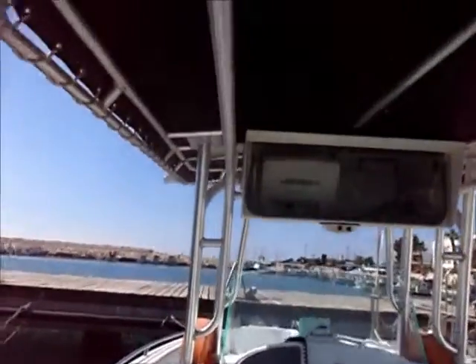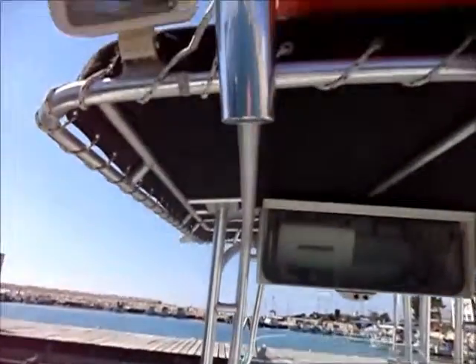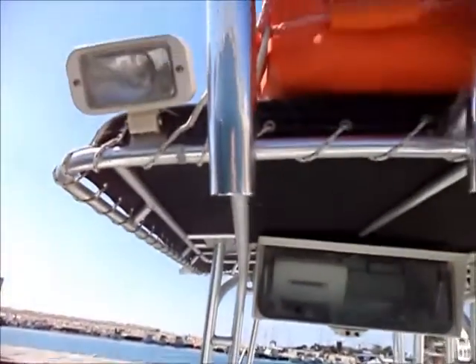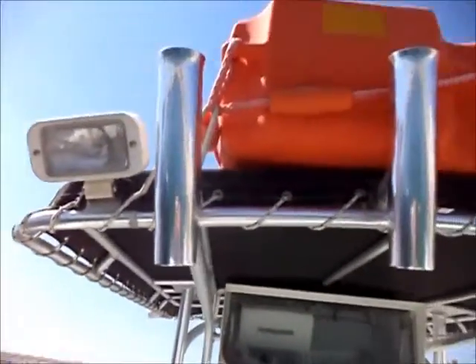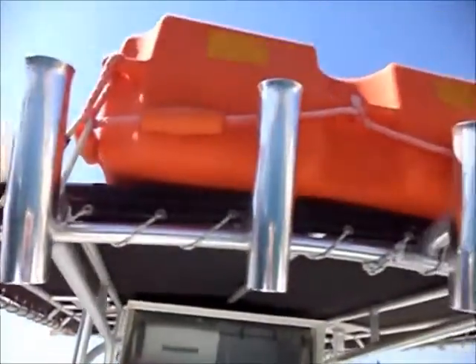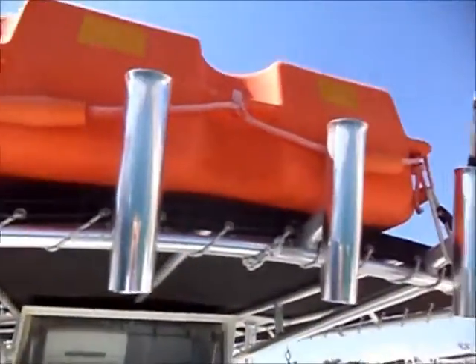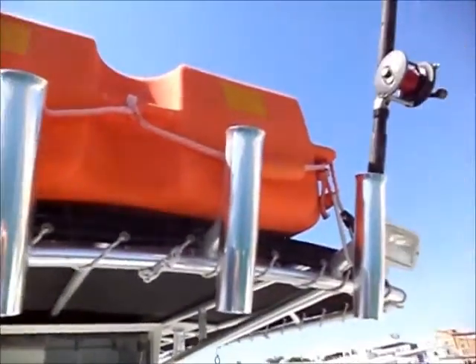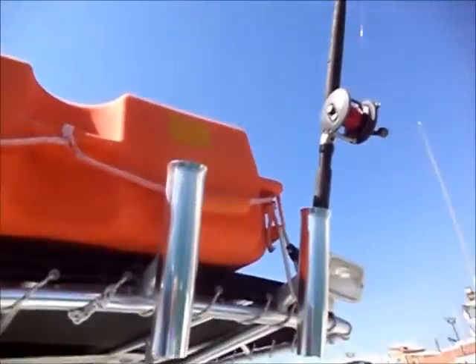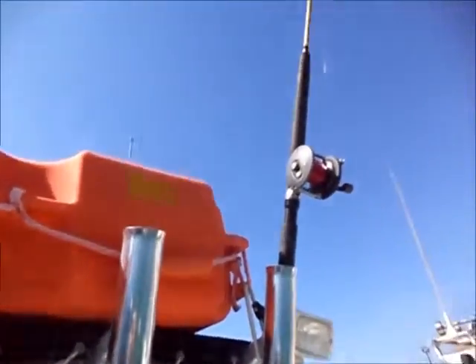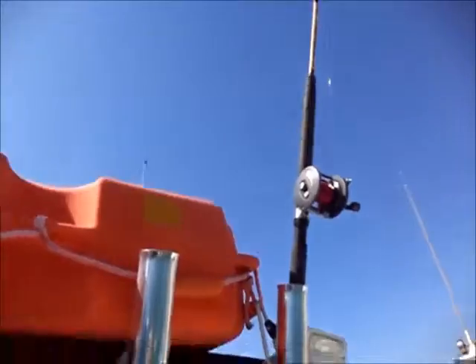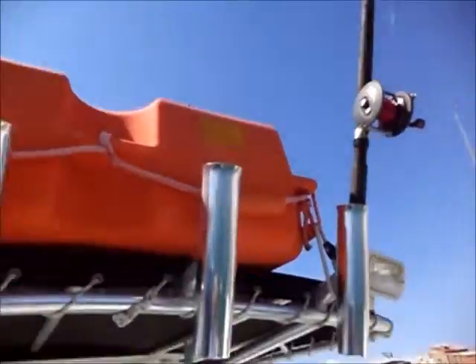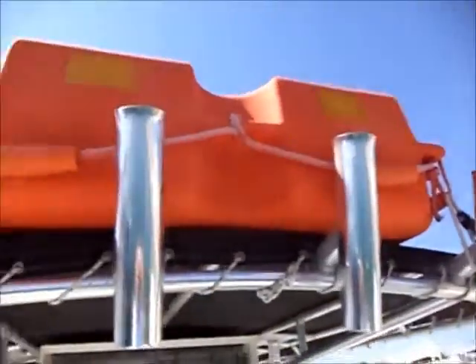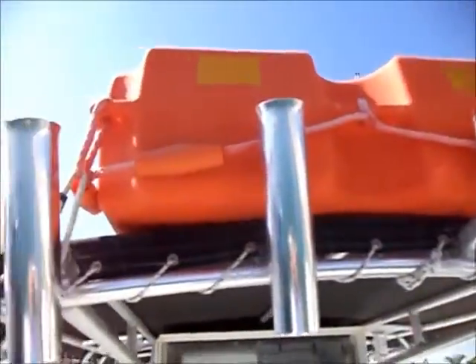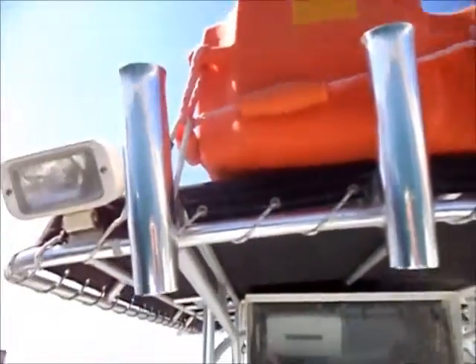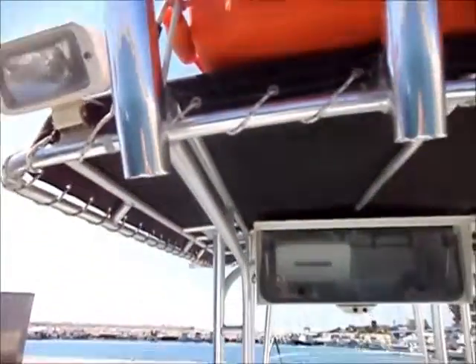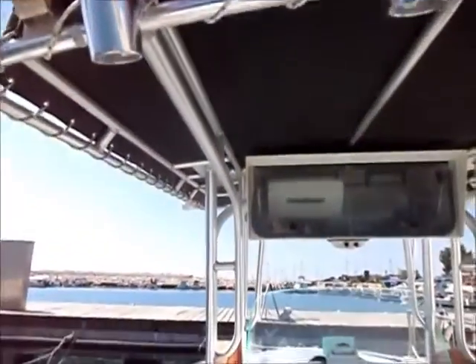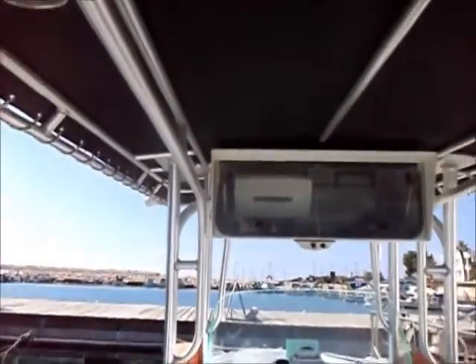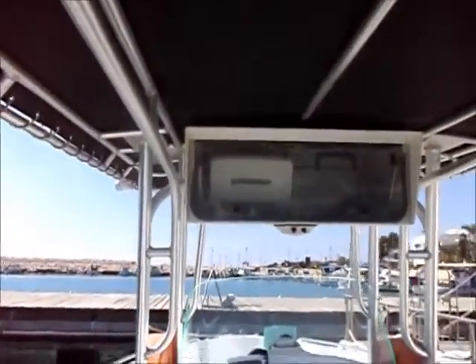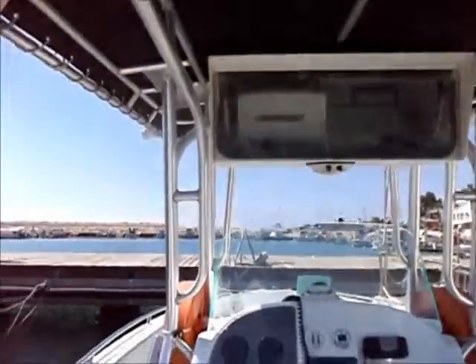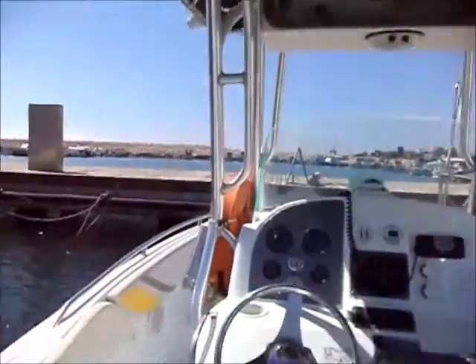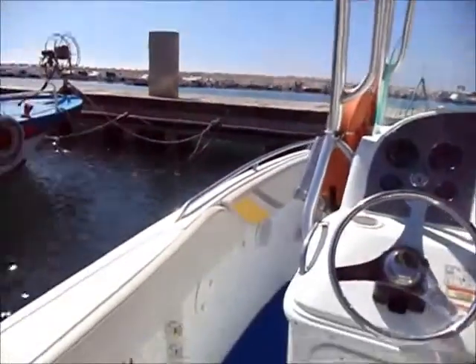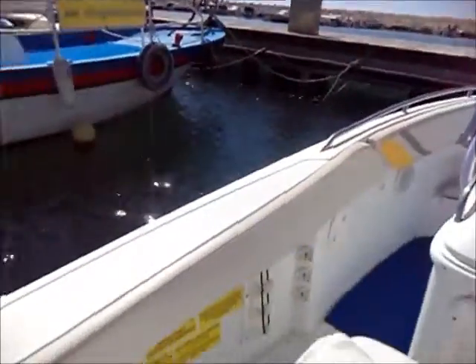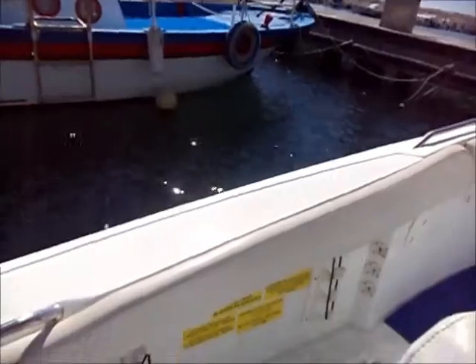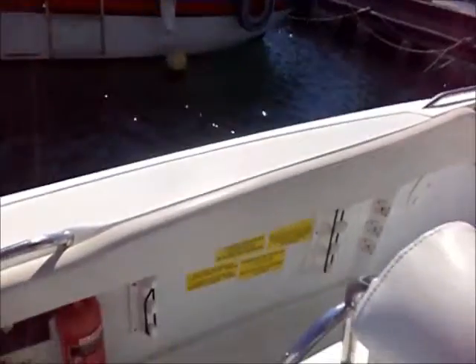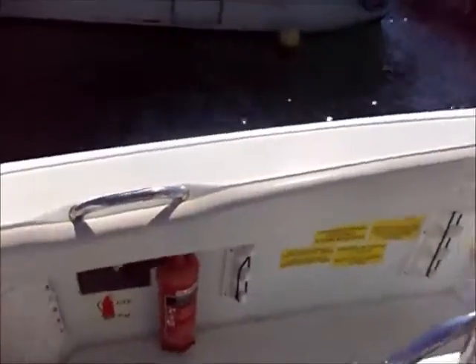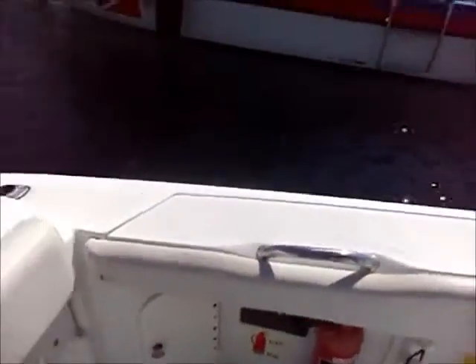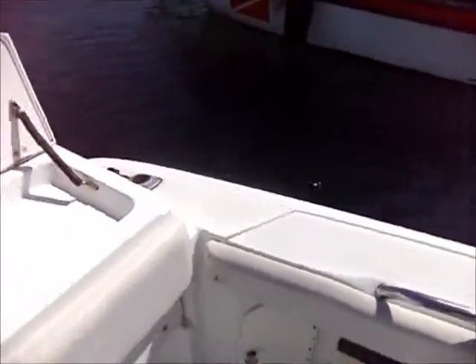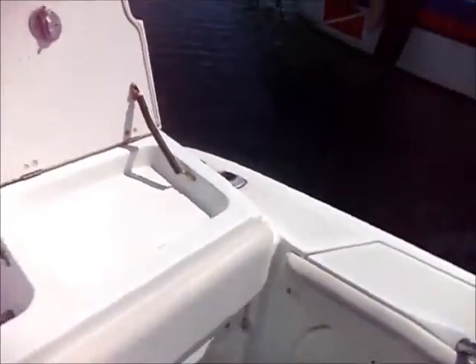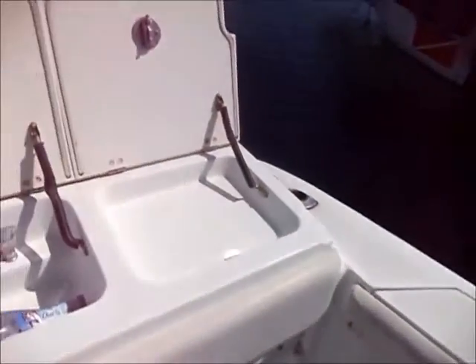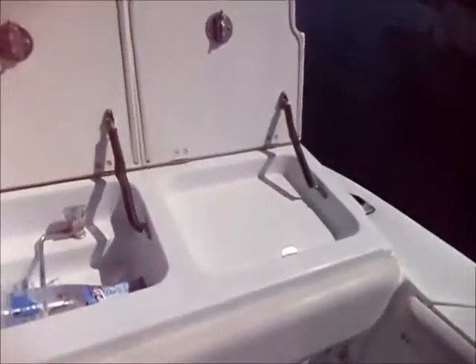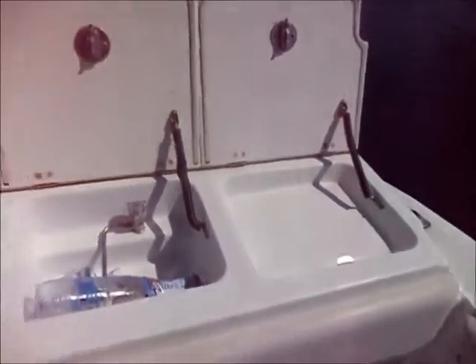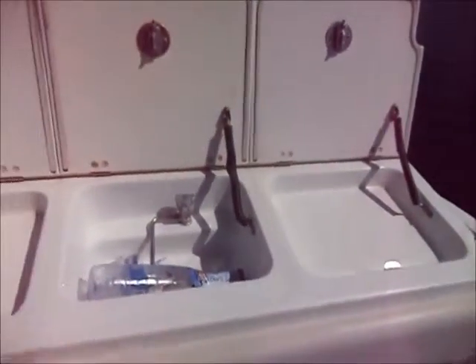Nice centre console. The boat is fully fitted for fishing. There's a GPS, chart plotter, and fish finder.